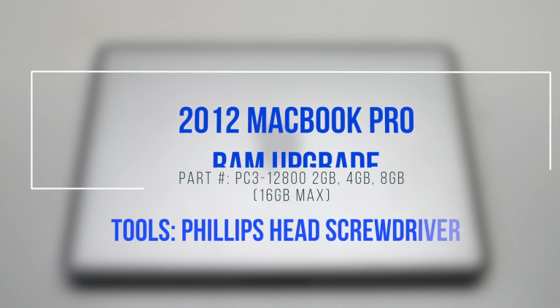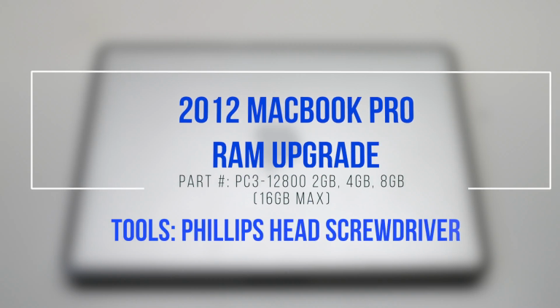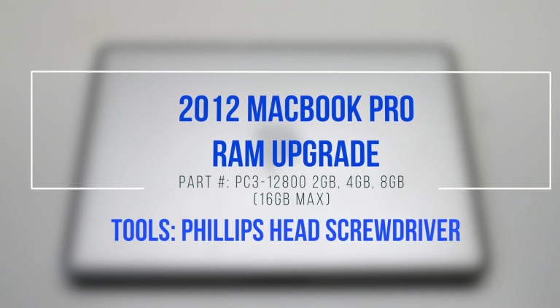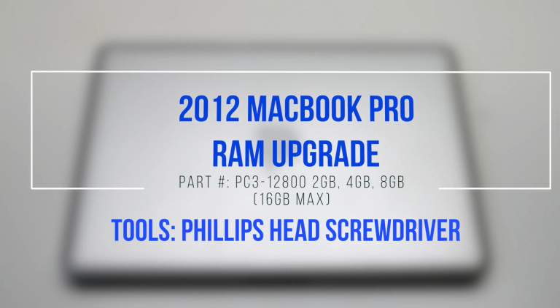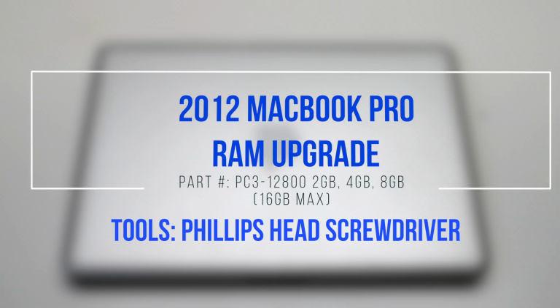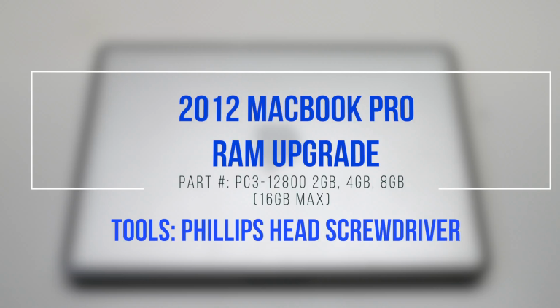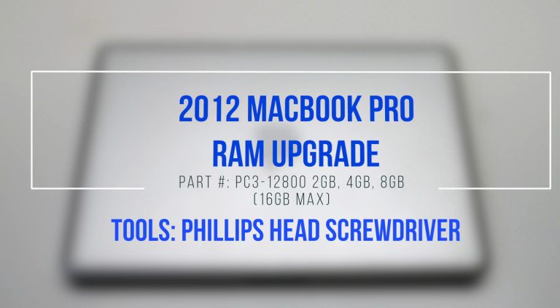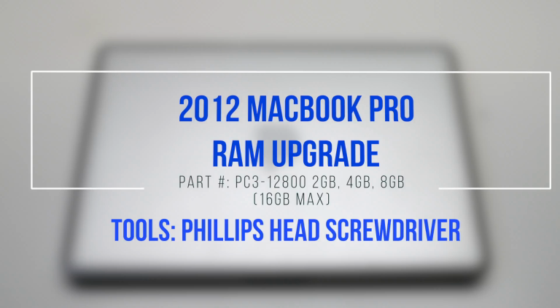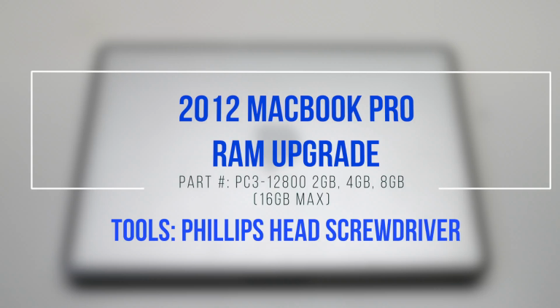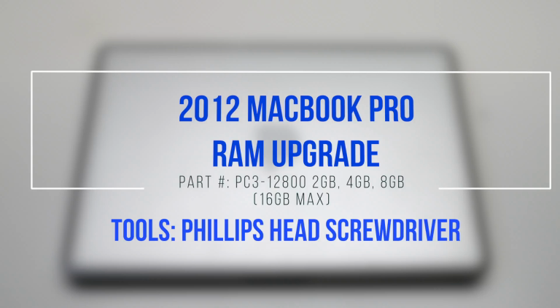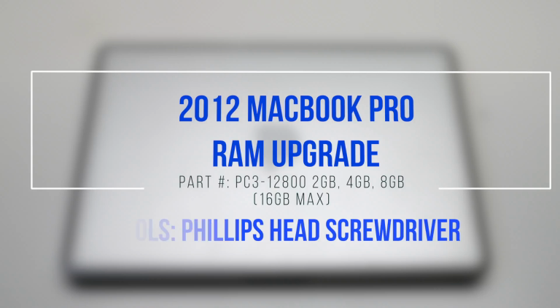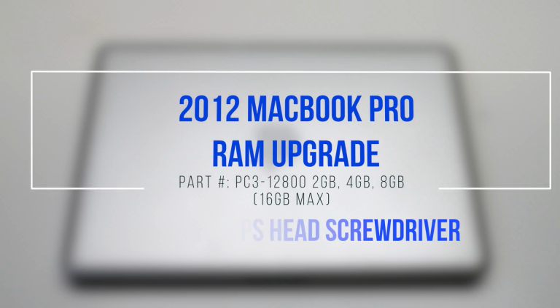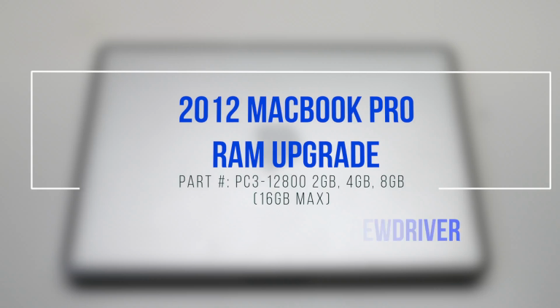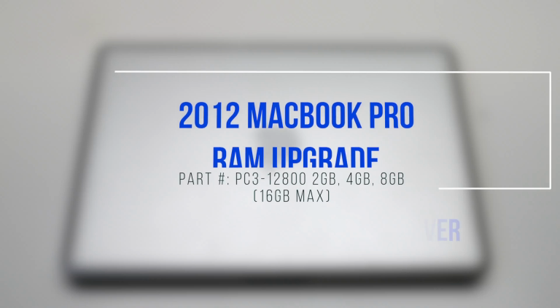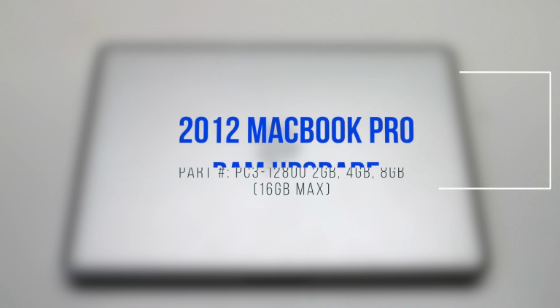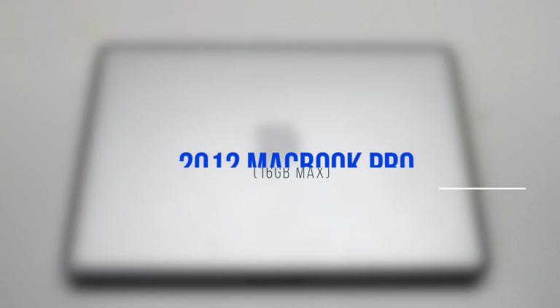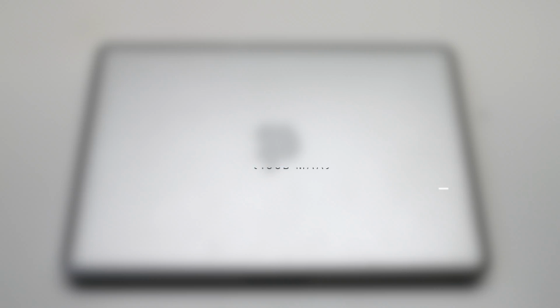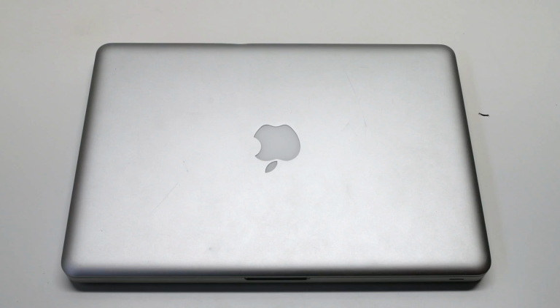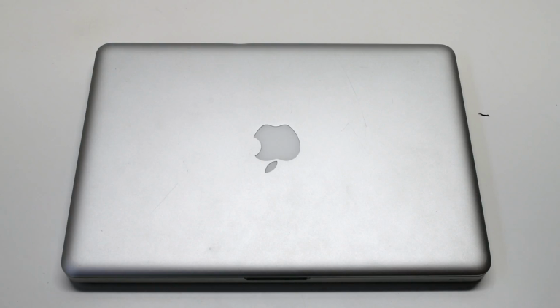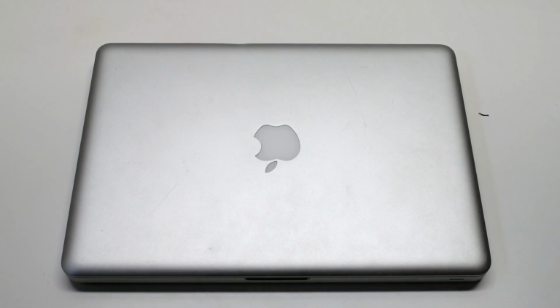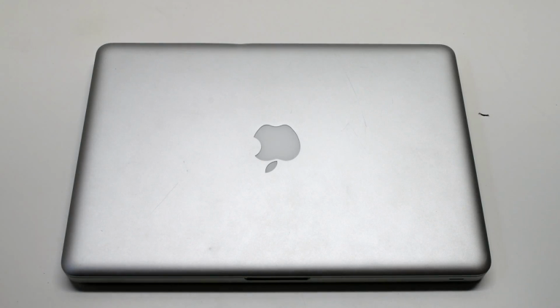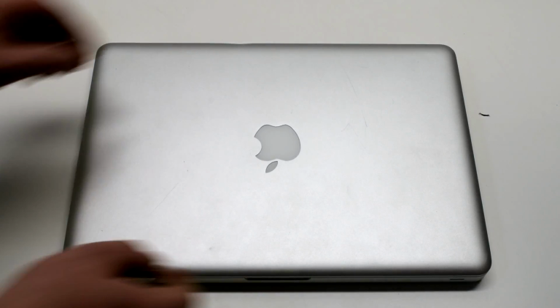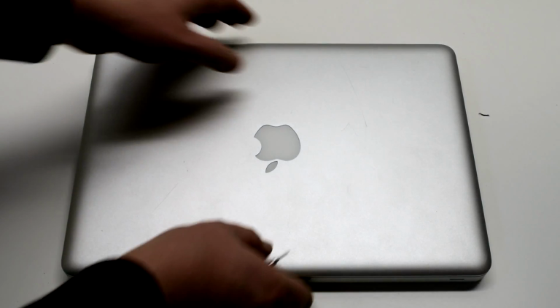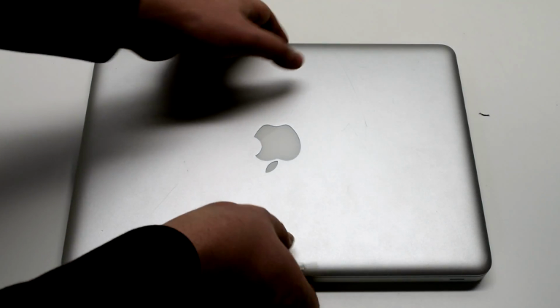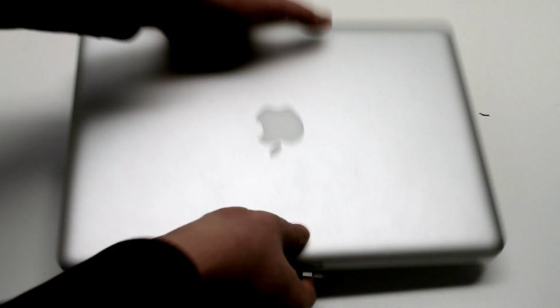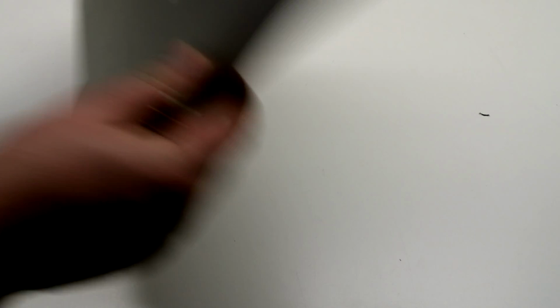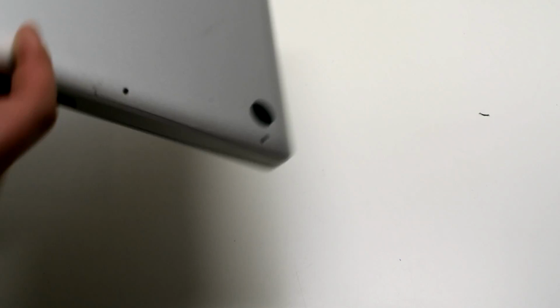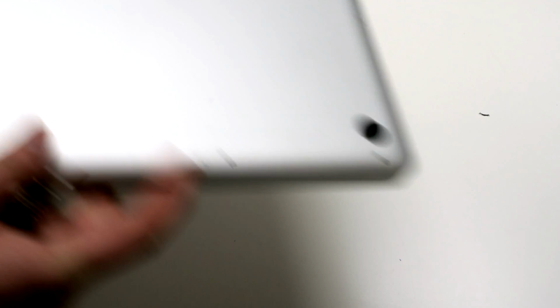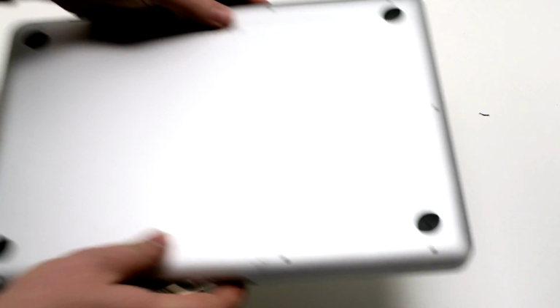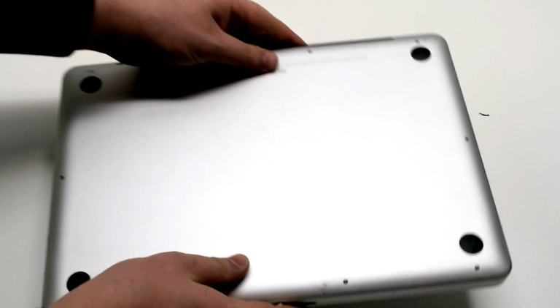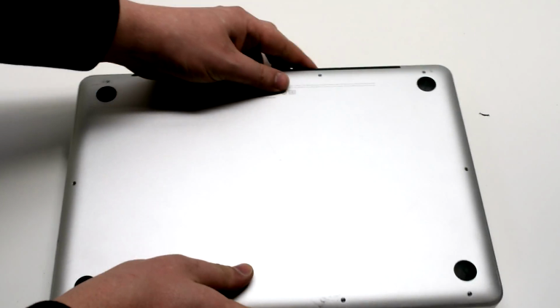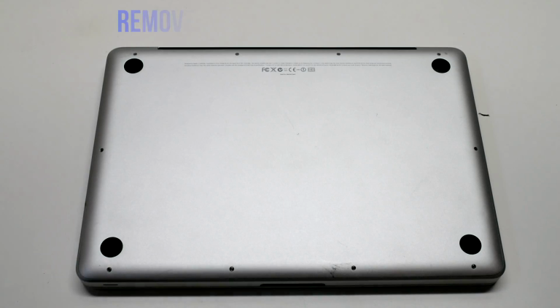2012 MacBook Pro RAM upgrade. Begin by shutting down and flipping over the MacBook.